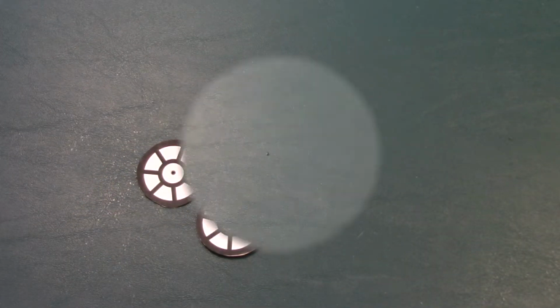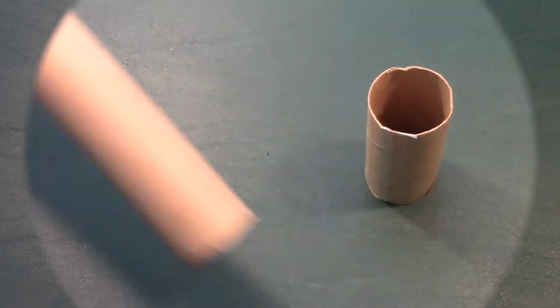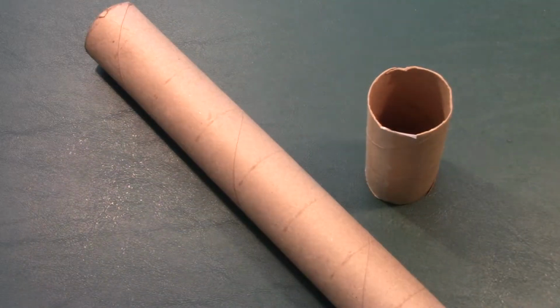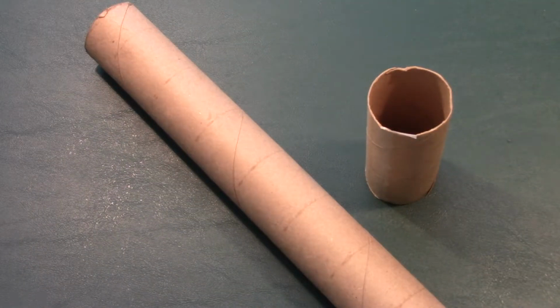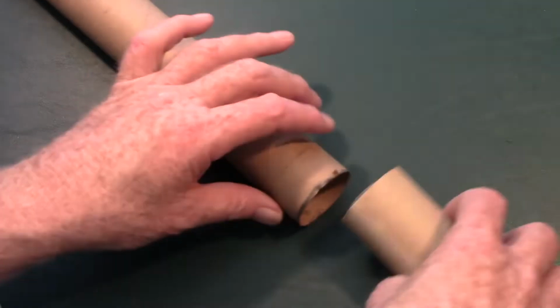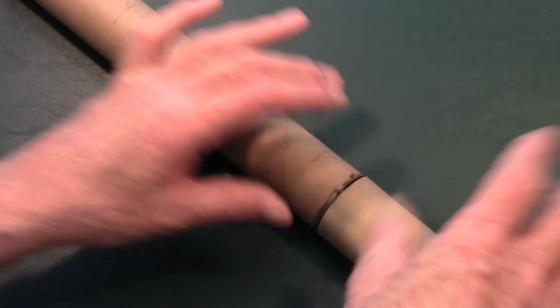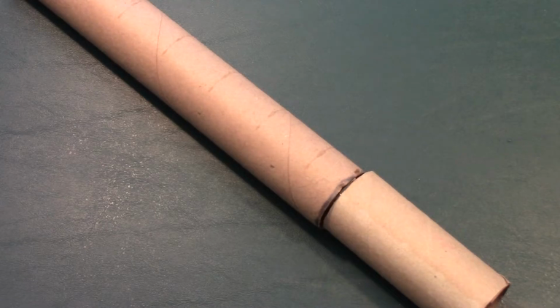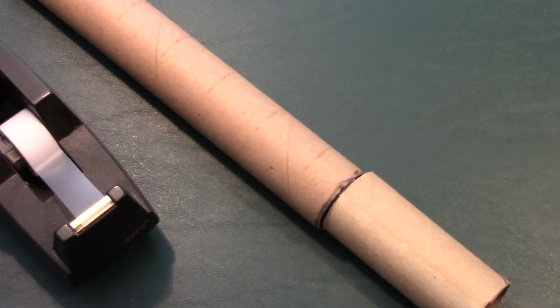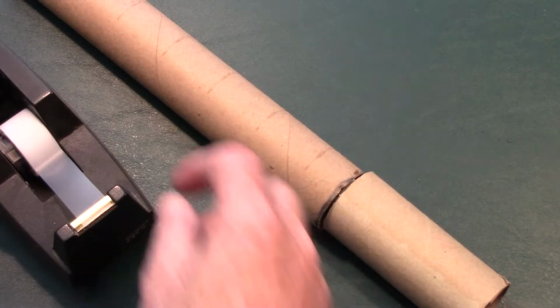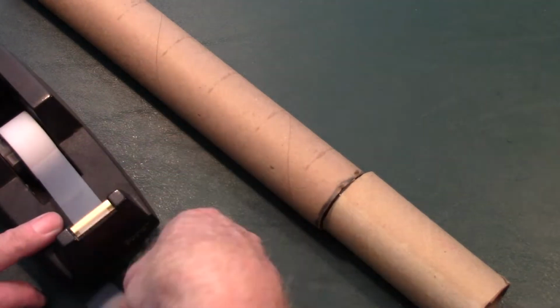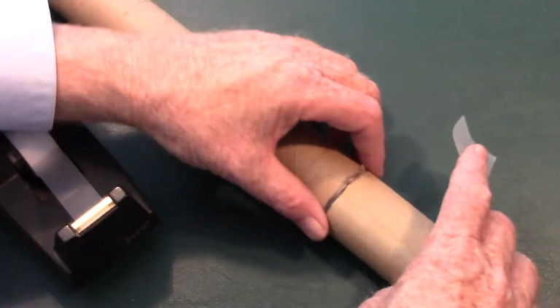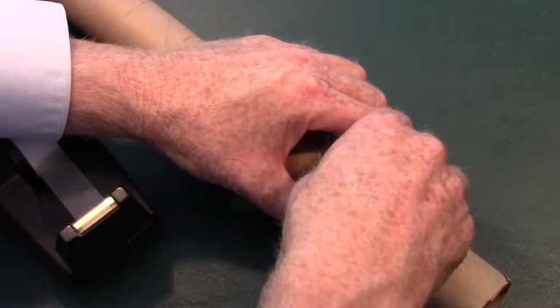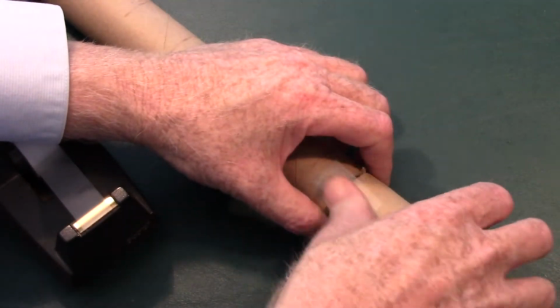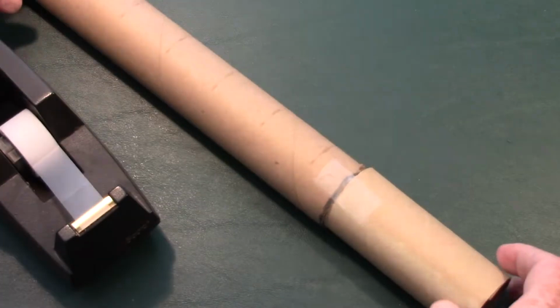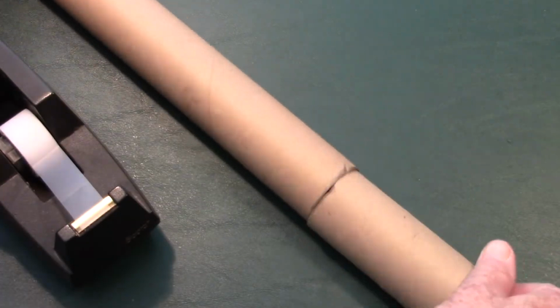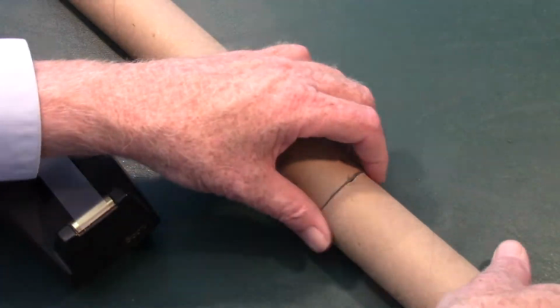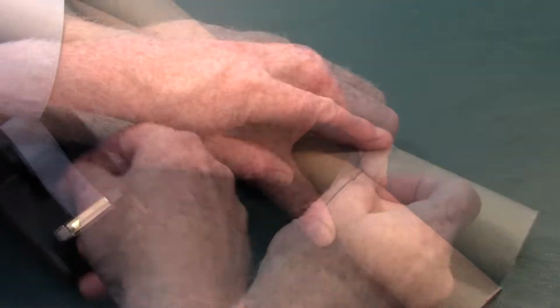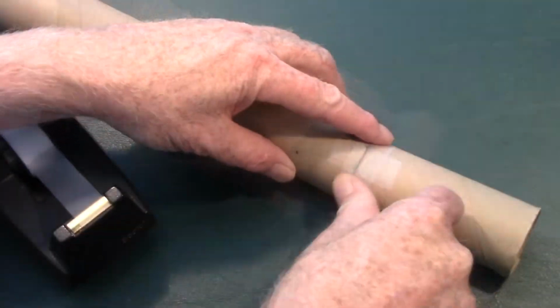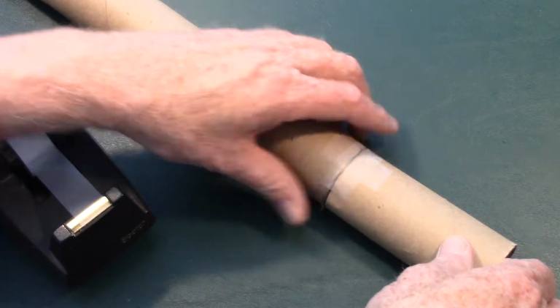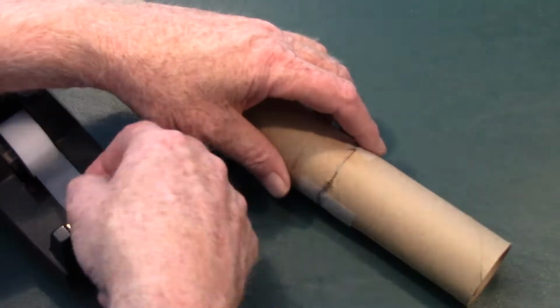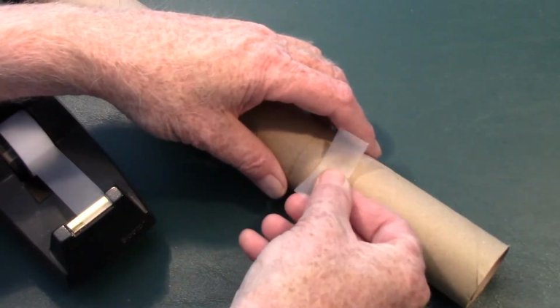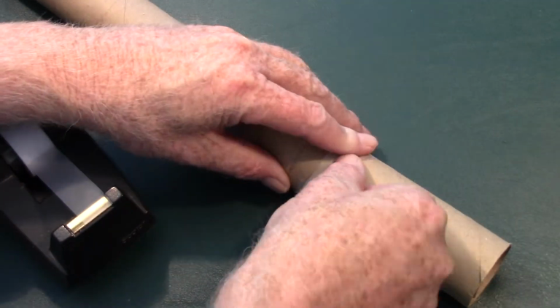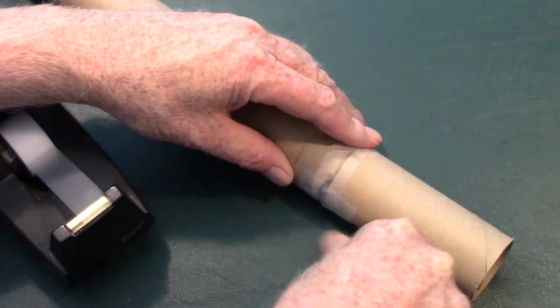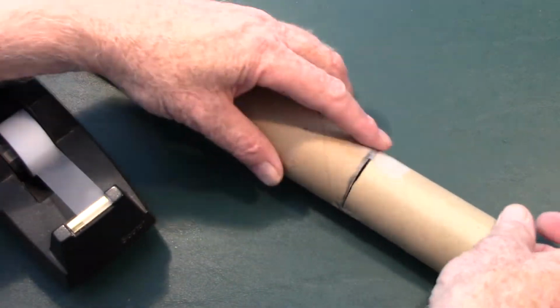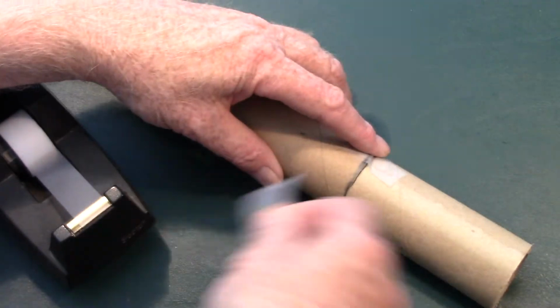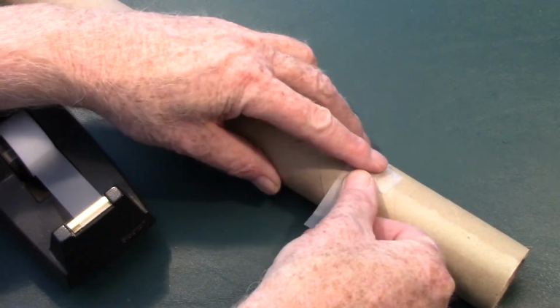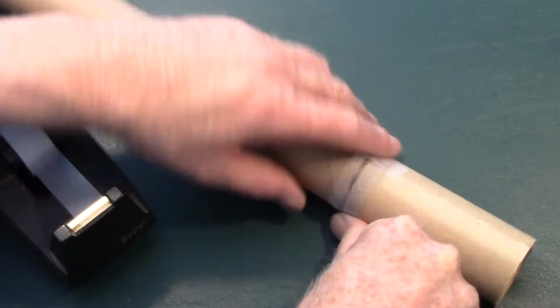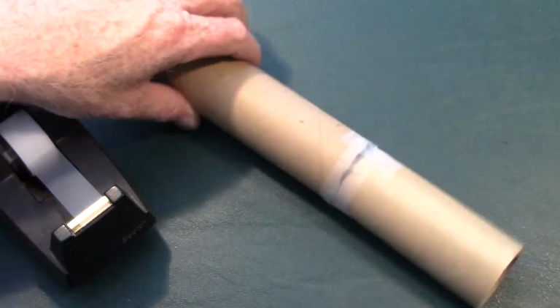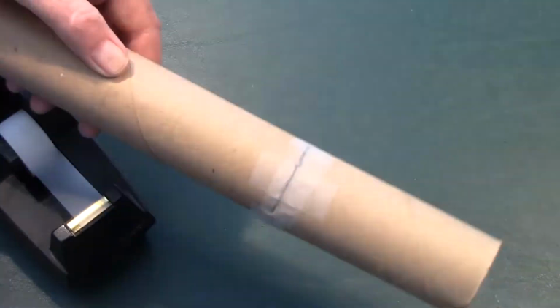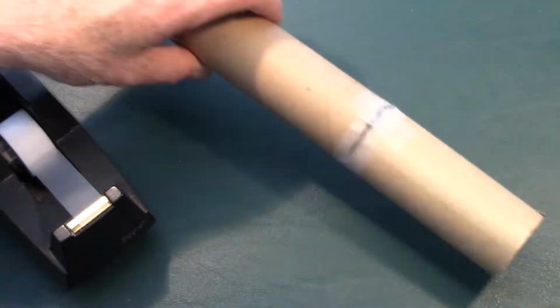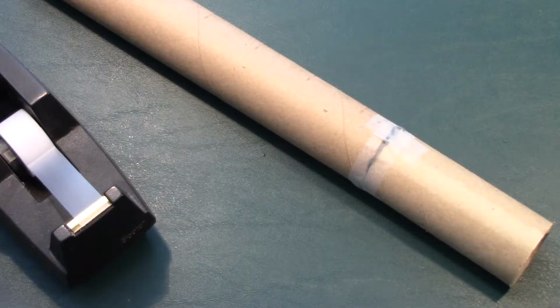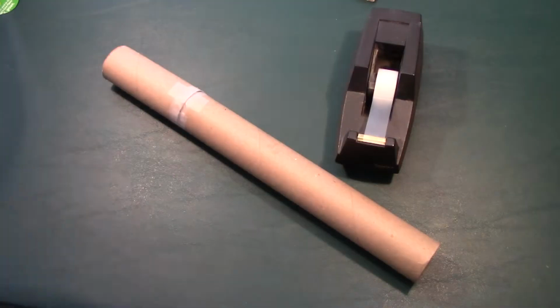Now we're going to take a toilet paper roll and the paper towel roll and join them together. Just use some scotch tape and do the best you can — it doesn't have to be perfect, just get it as tight as you can — and put tape all the way around to join the pieces together.